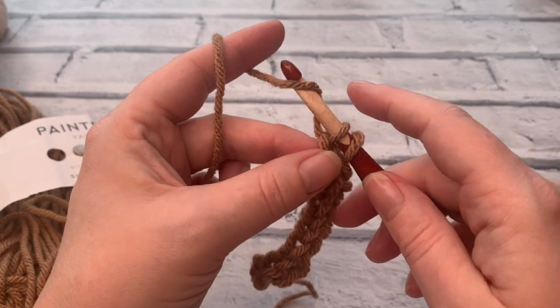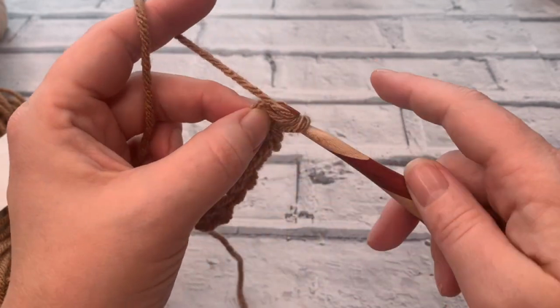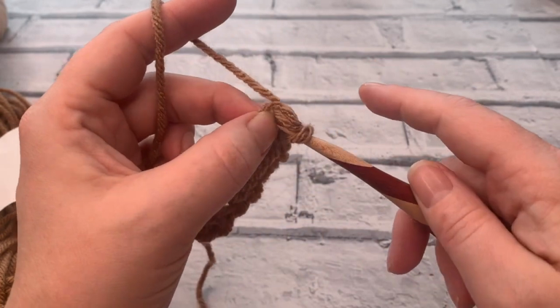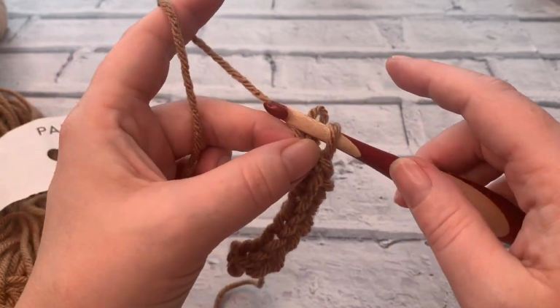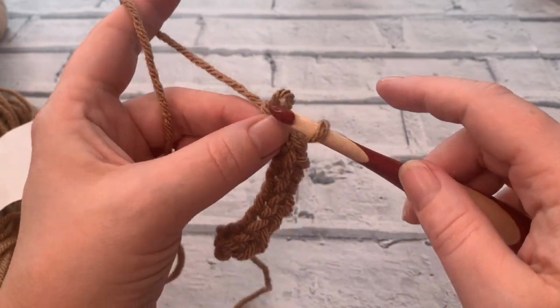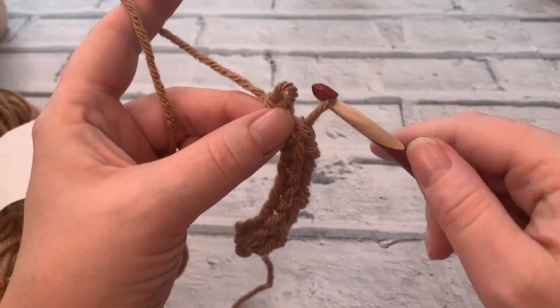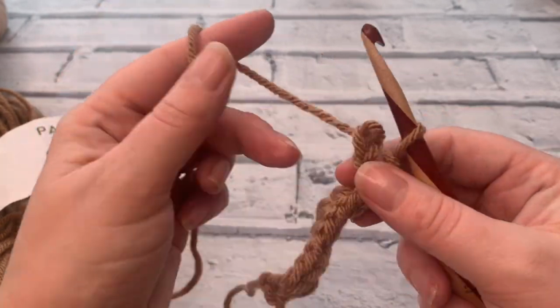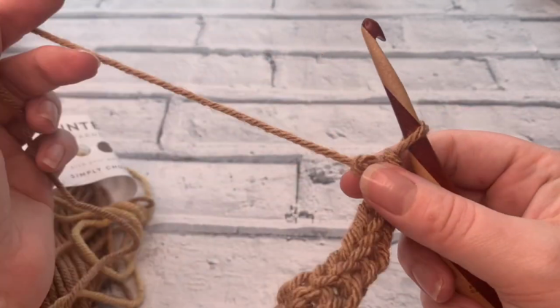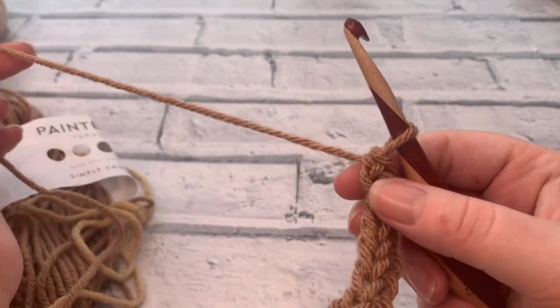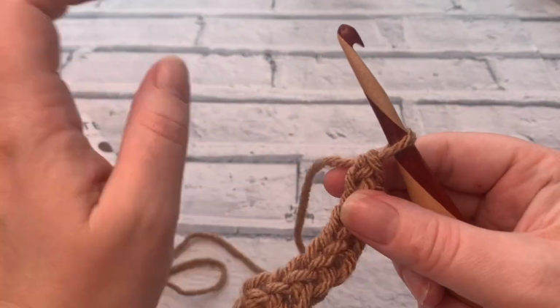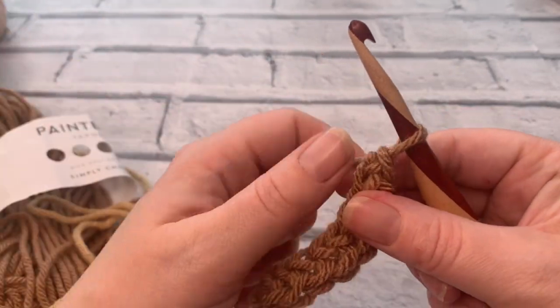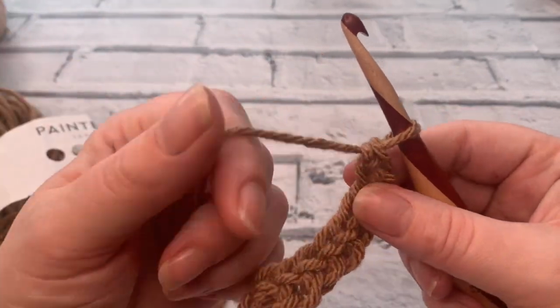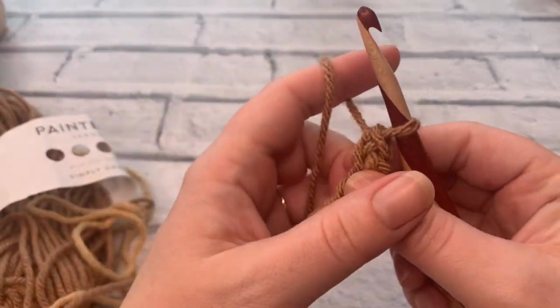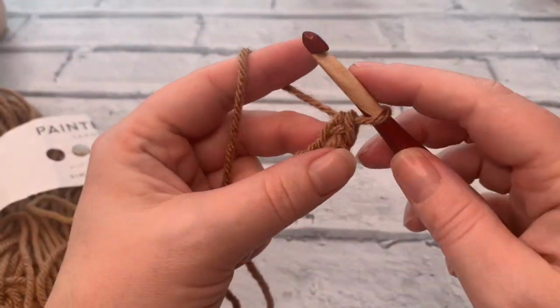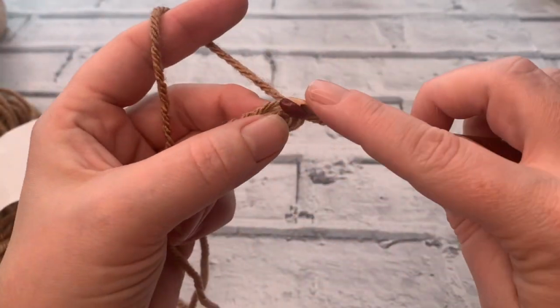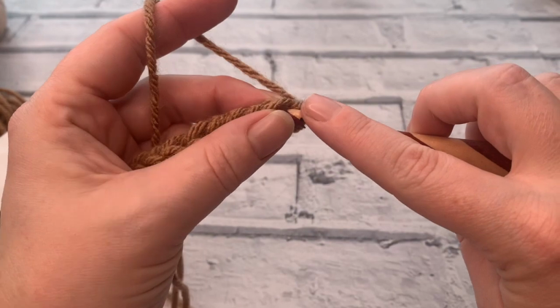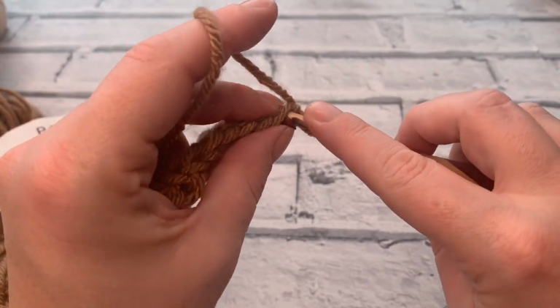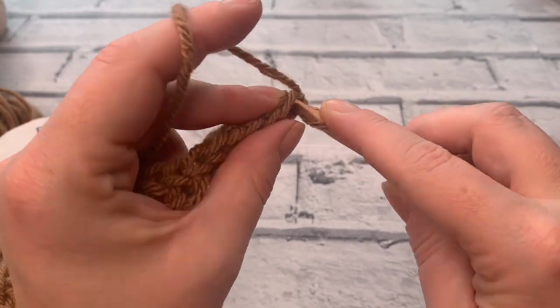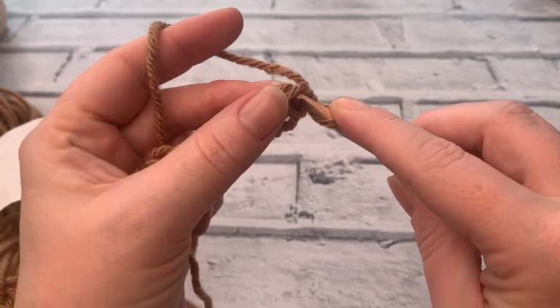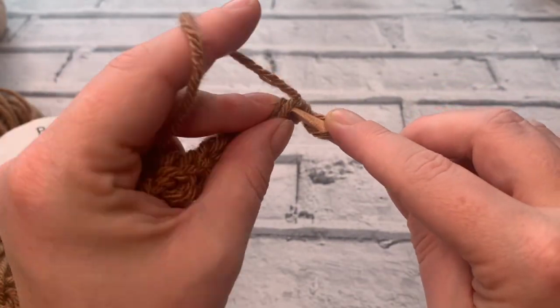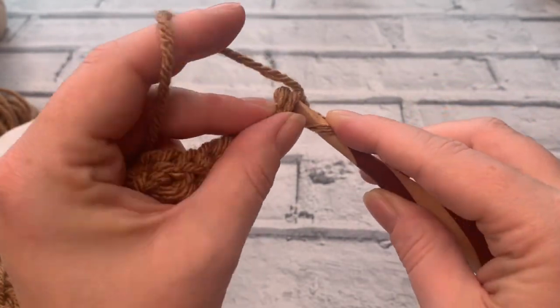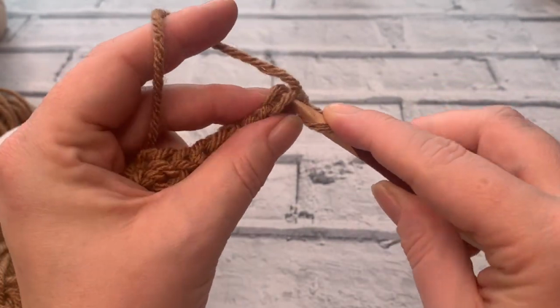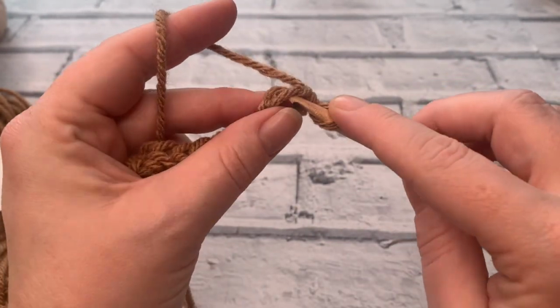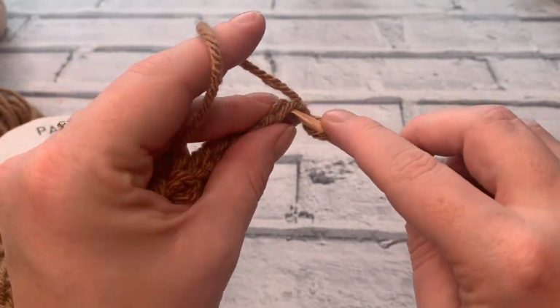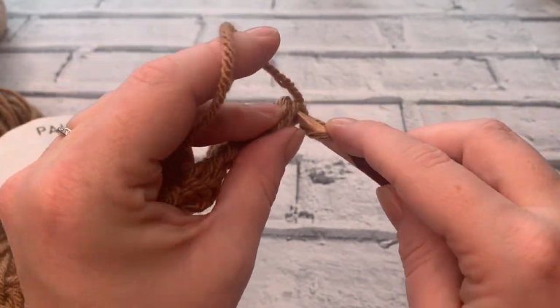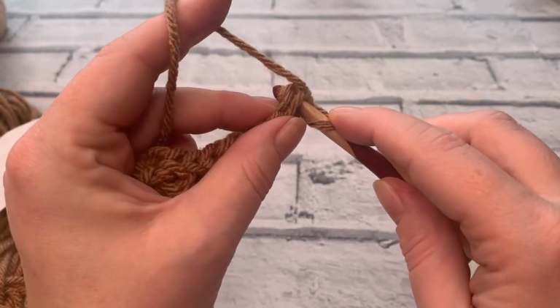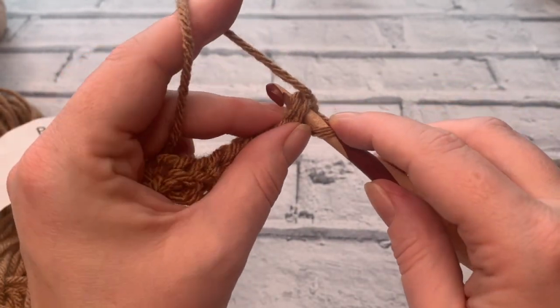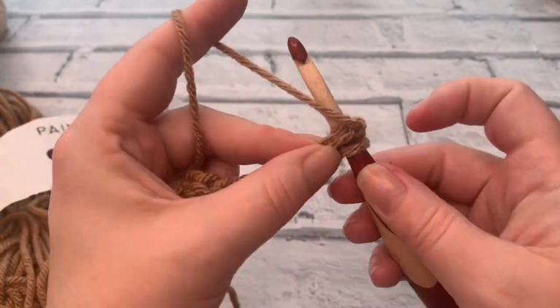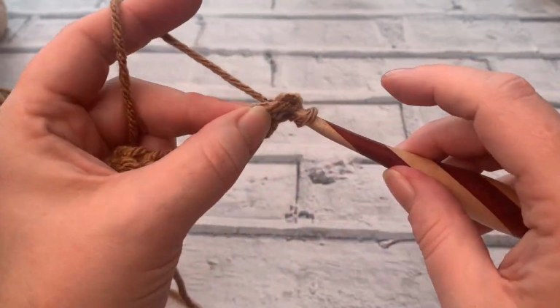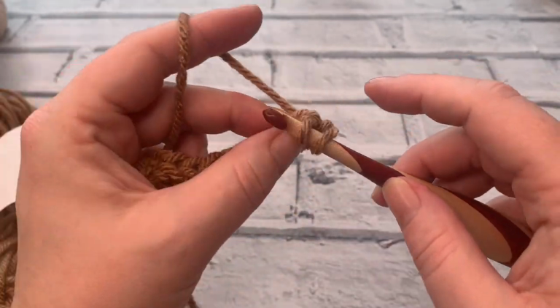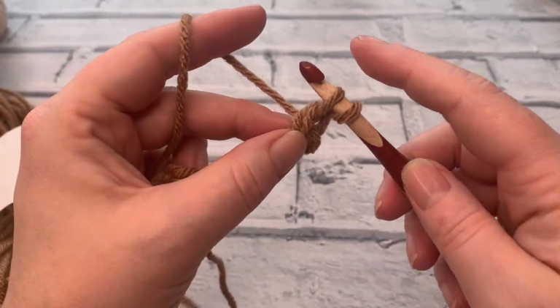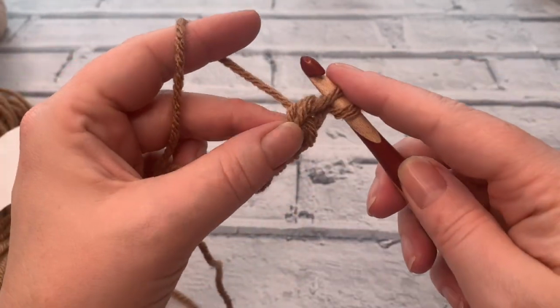If you're unsure if you've done both your loops — I just did that one wrong, so take it out and start the loop again. I've lost concentration, I was counting. This is number nine.